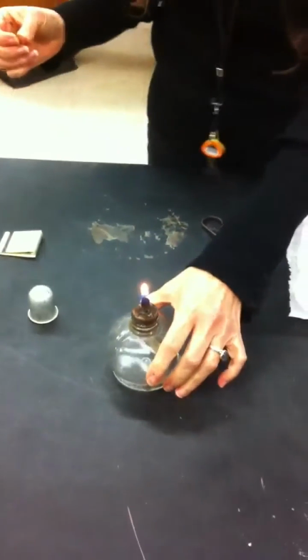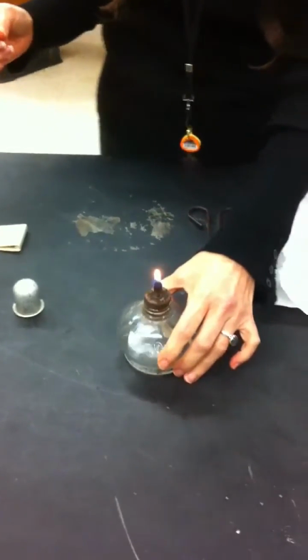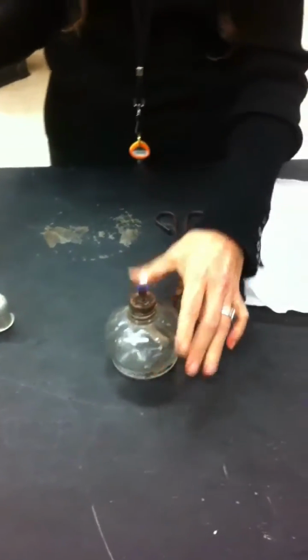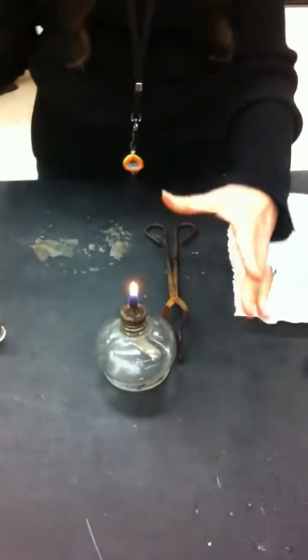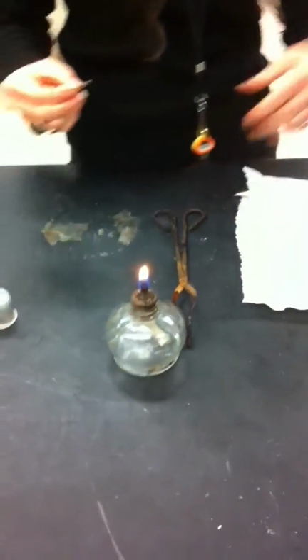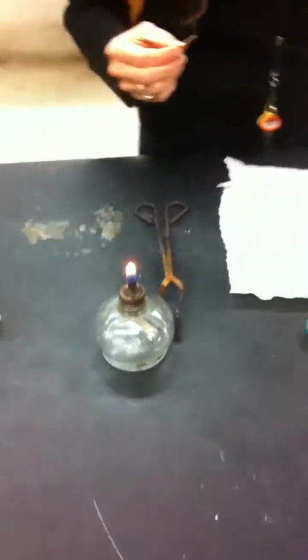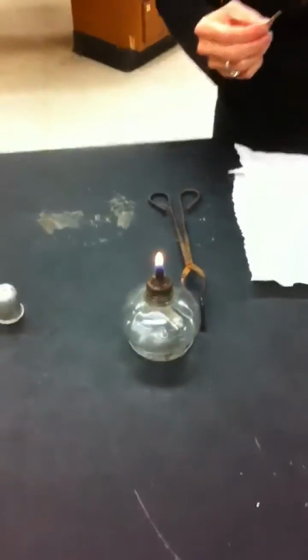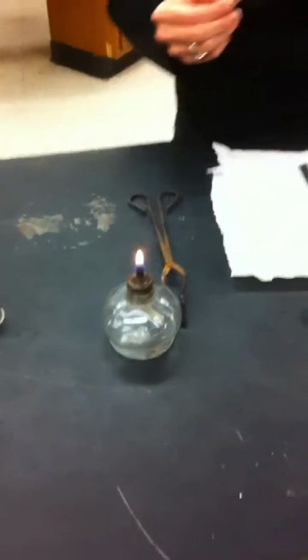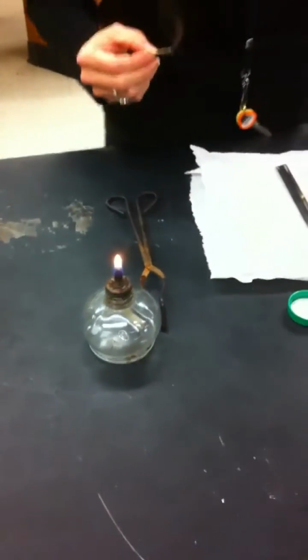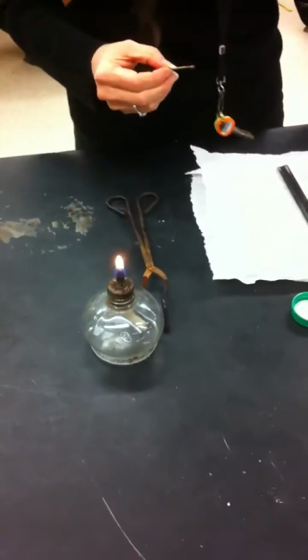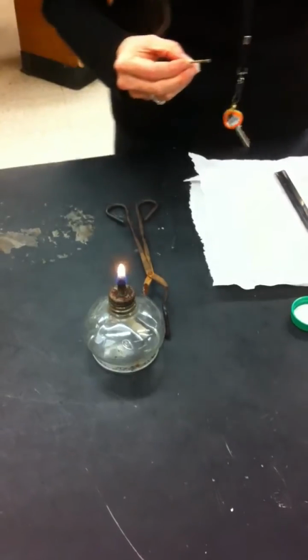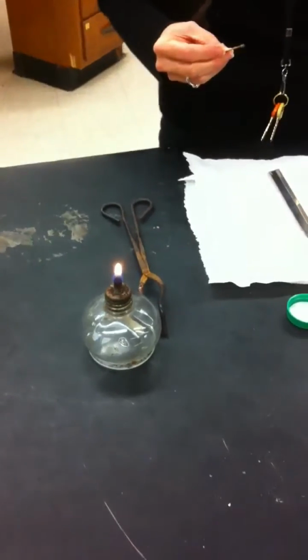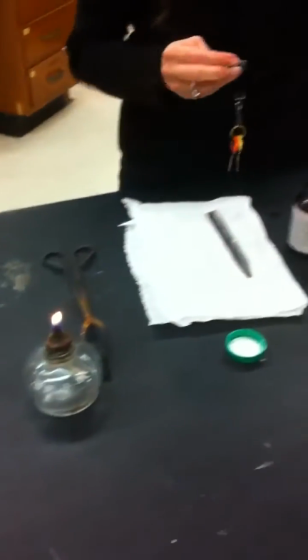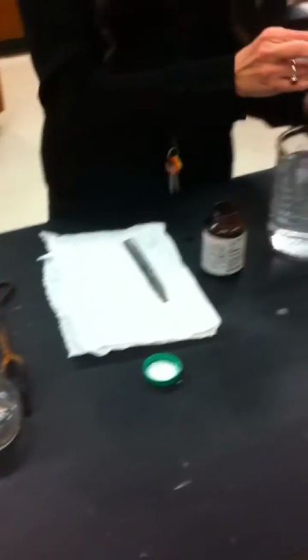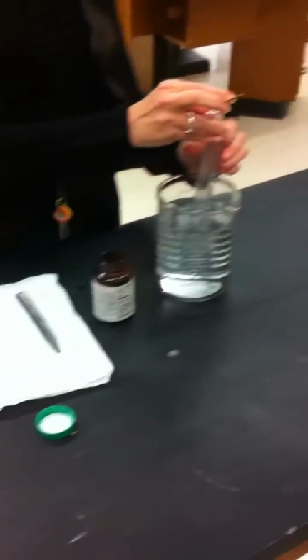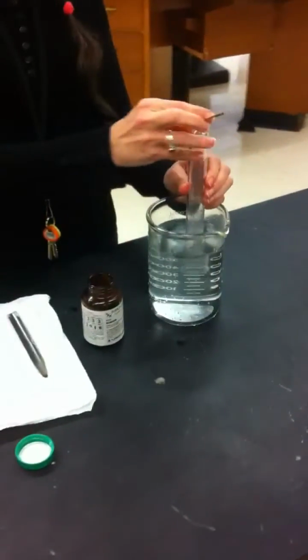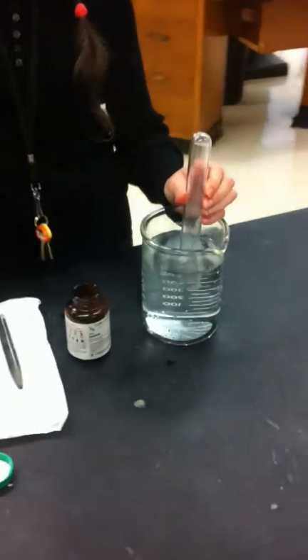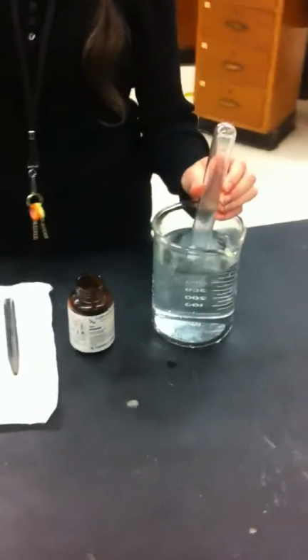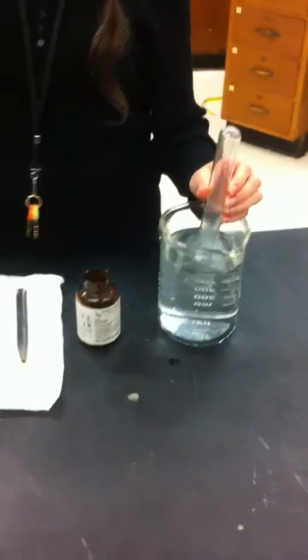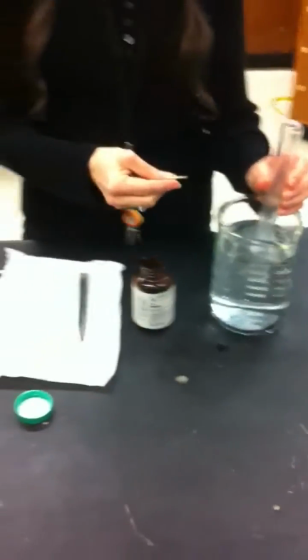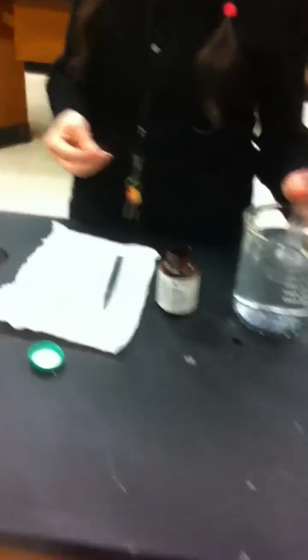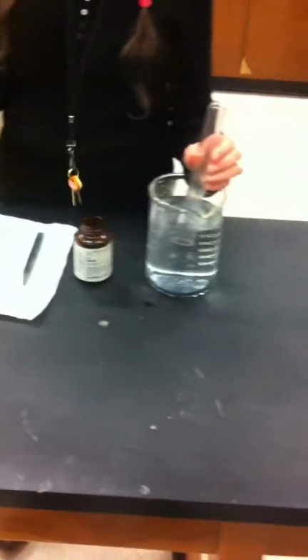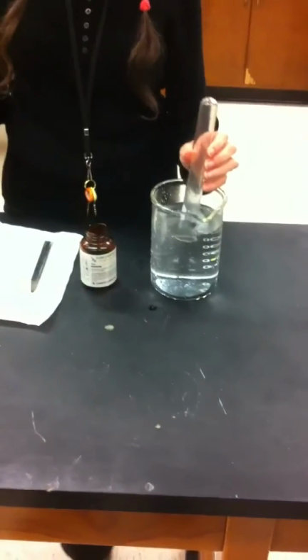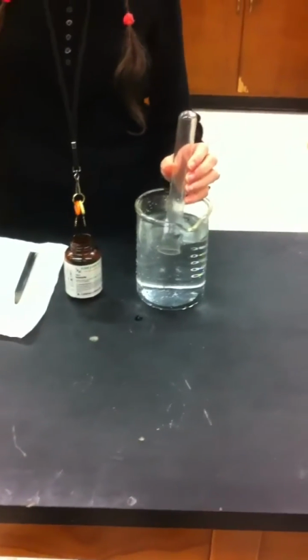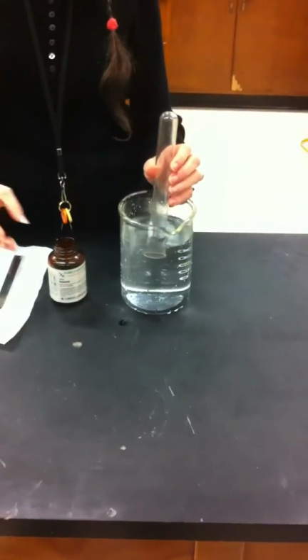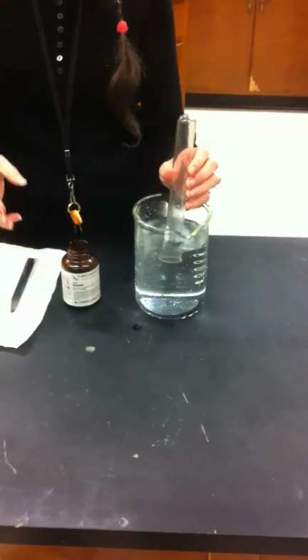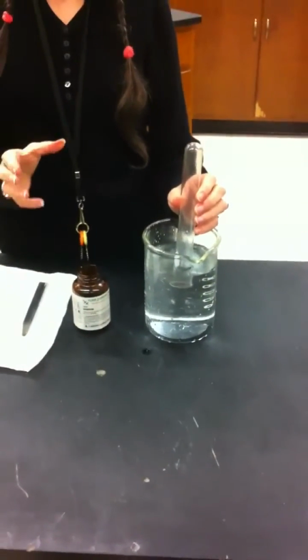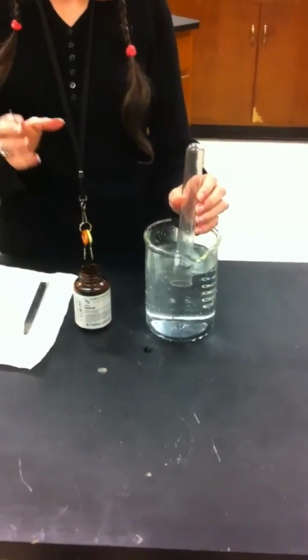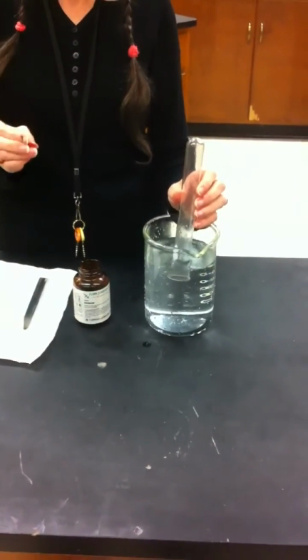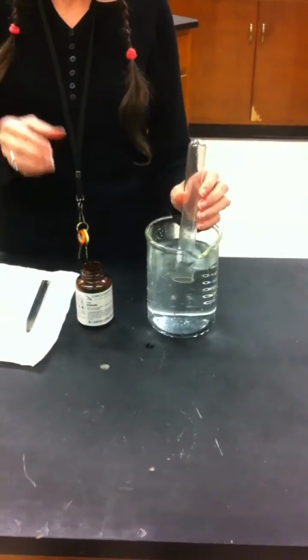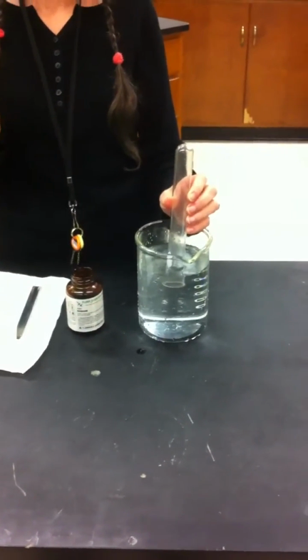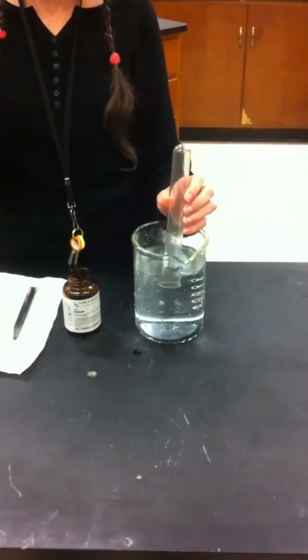All right, I got my fire. Thank you very much. In order to test for hydrogen, we put a flame under the test tube, and we ask ourselves, is this going to make a little pop, or is this going to make a big pop?